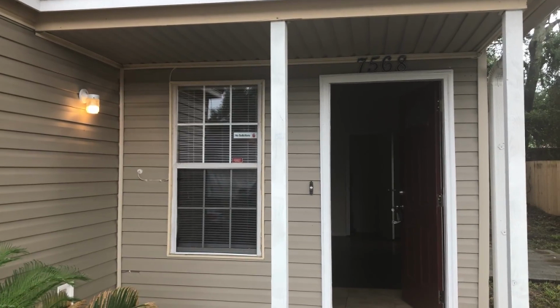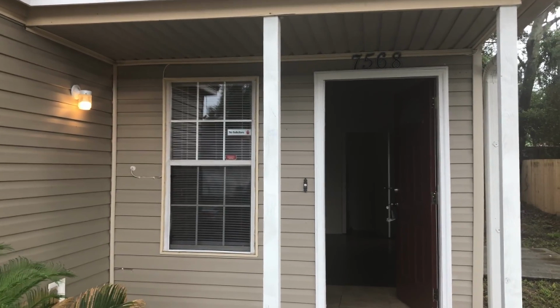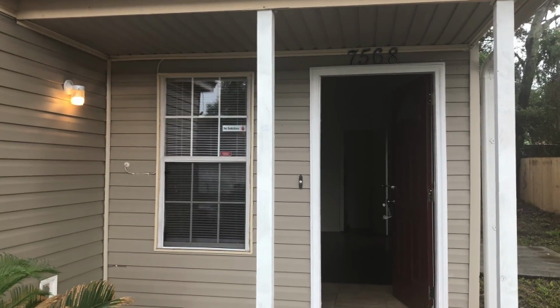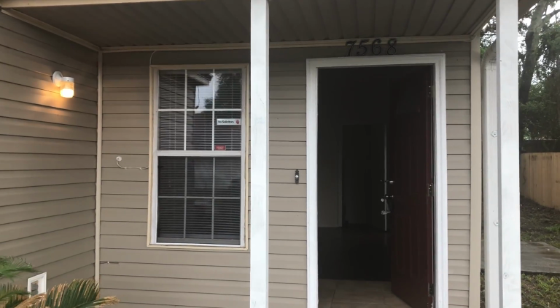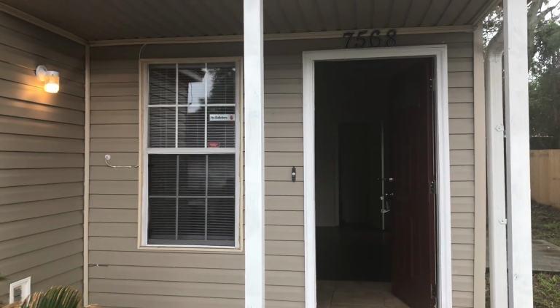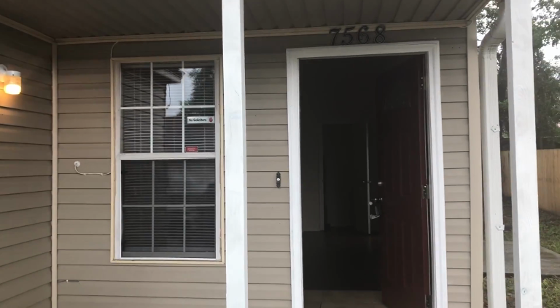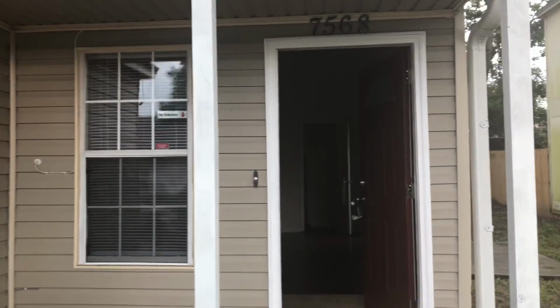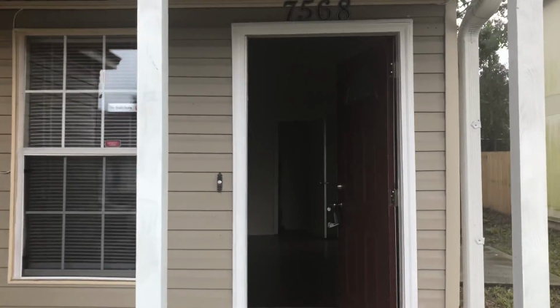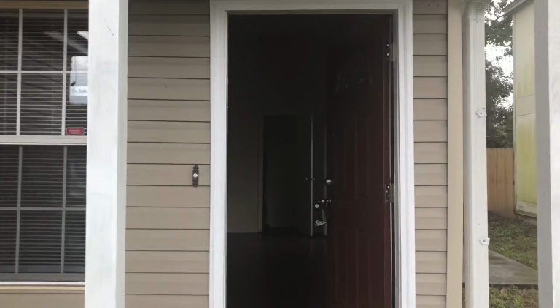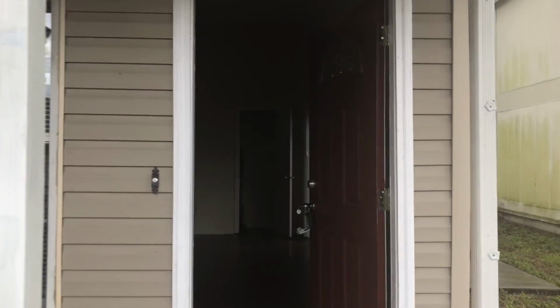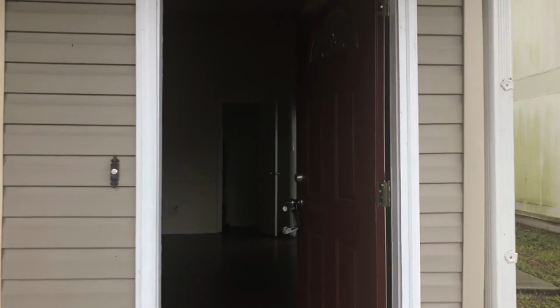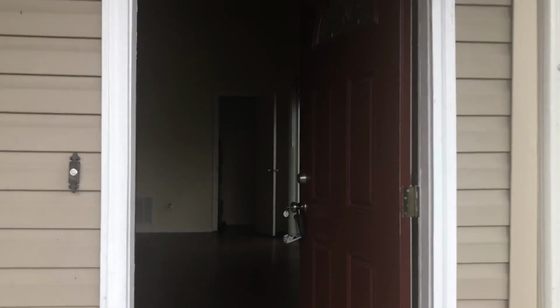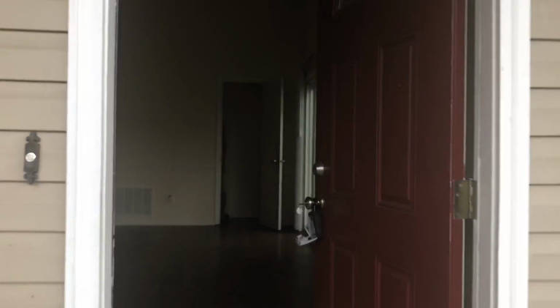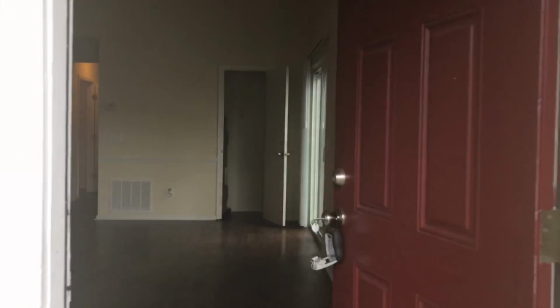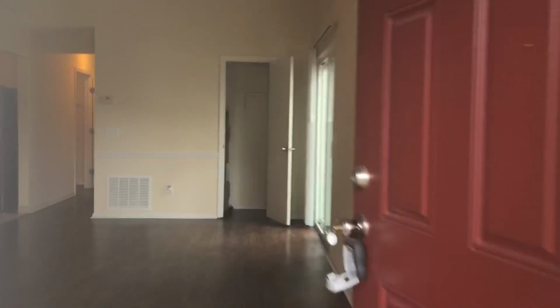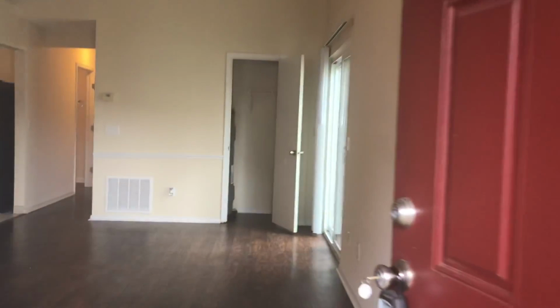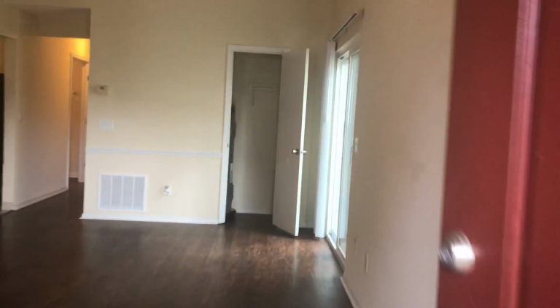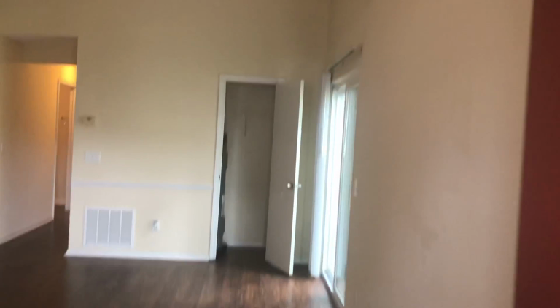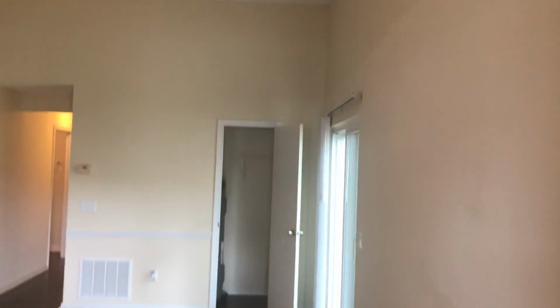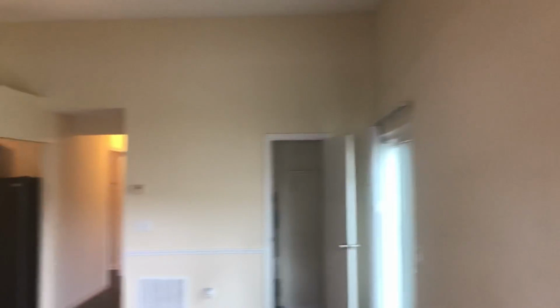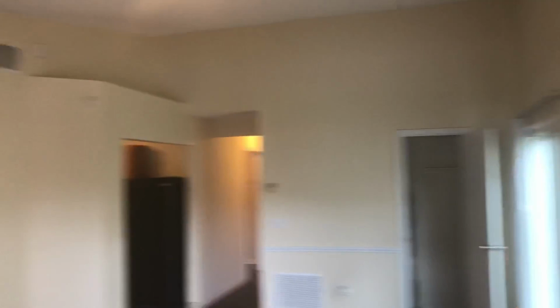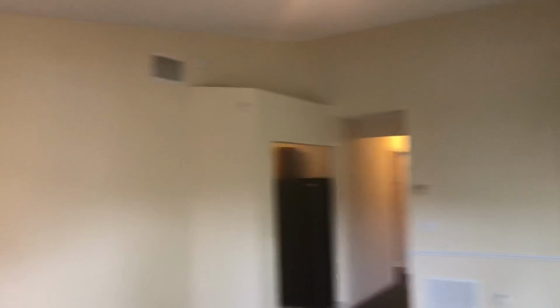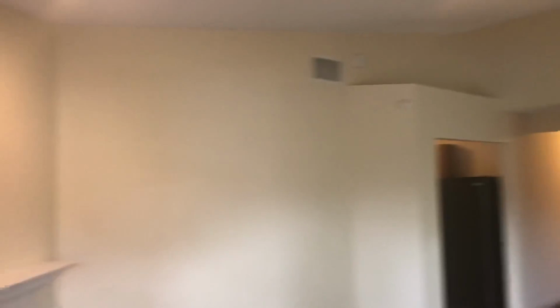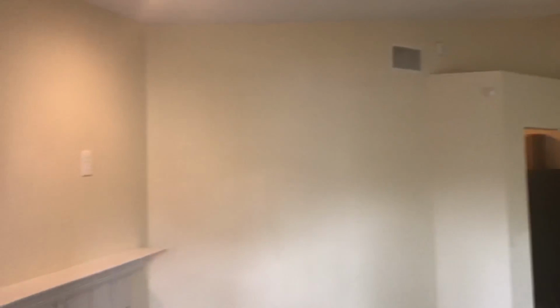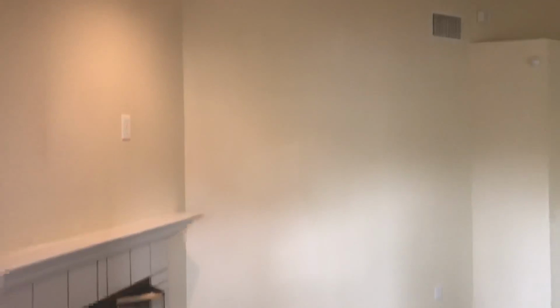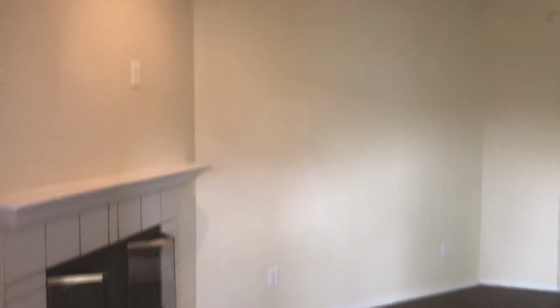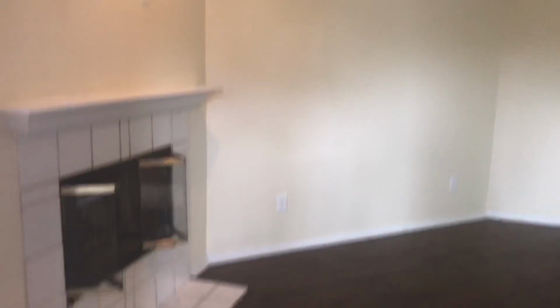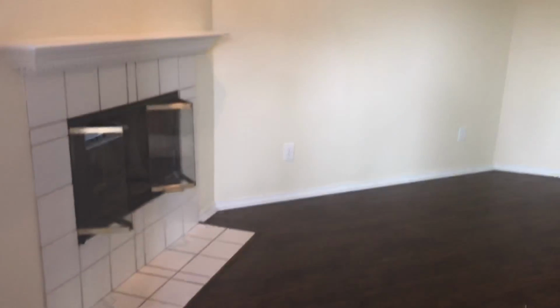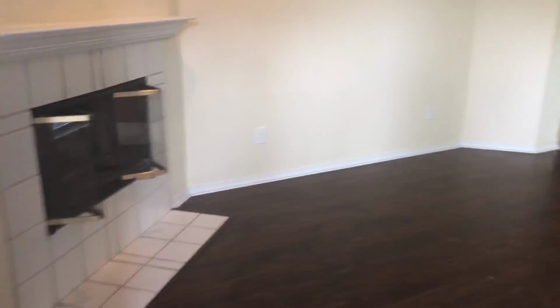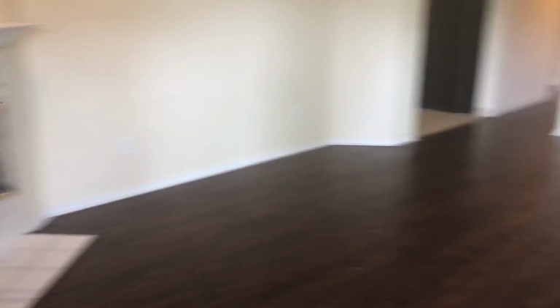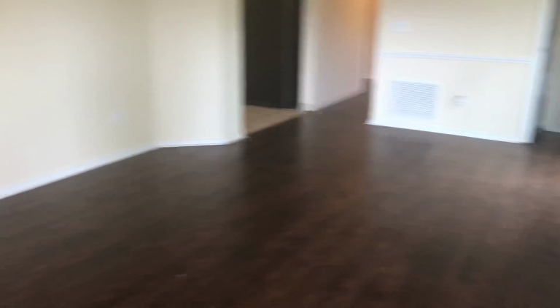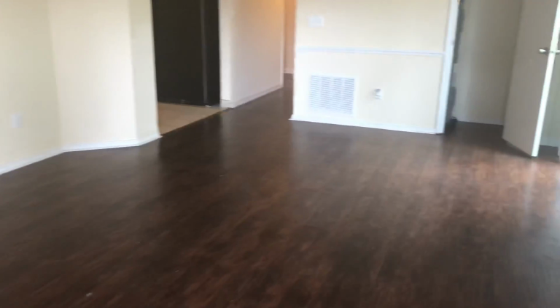Hi, this is Candice with JWB. We're here at 7568 Somerton Drive to do a final walk on a three-bedroom, two-bathroom home here in Jacksonville, Florida. As we first enter the home, we'll walk into the living room.